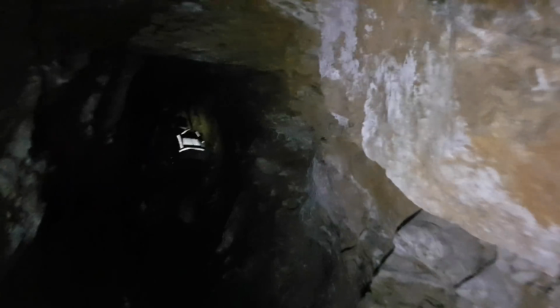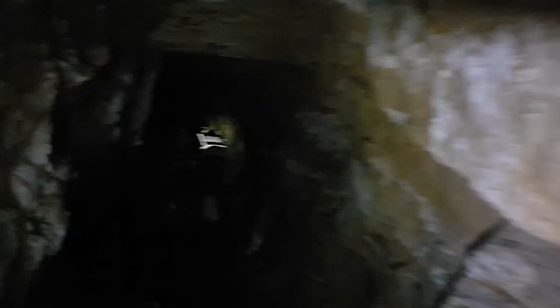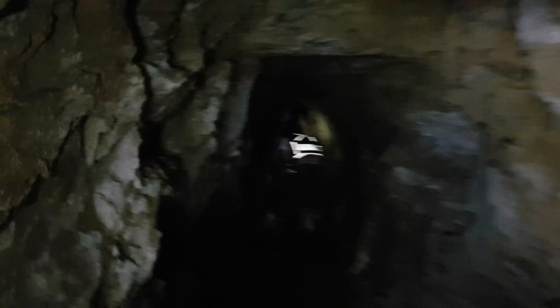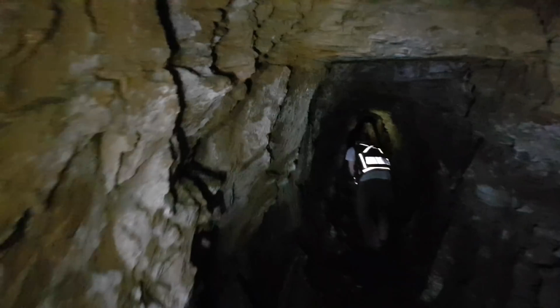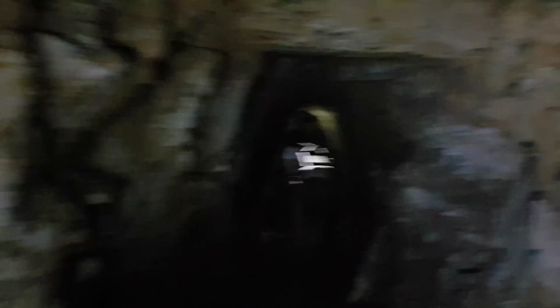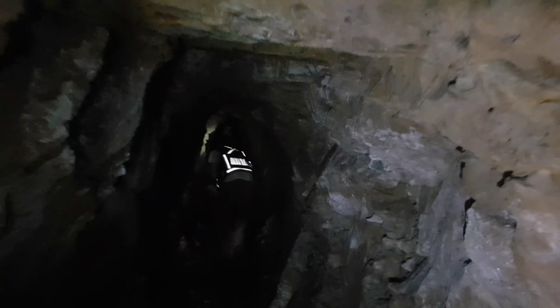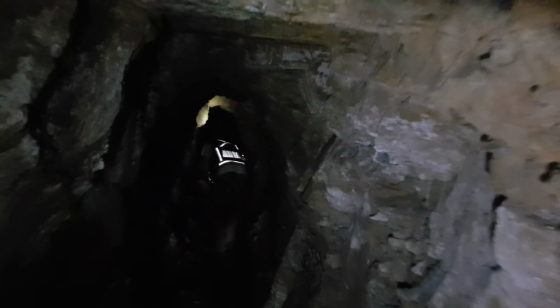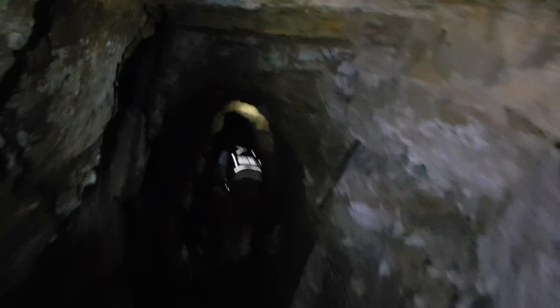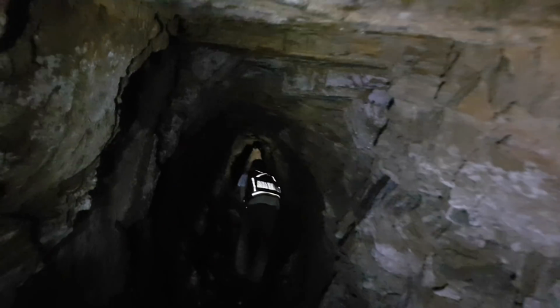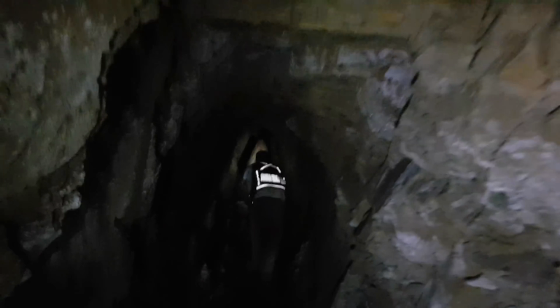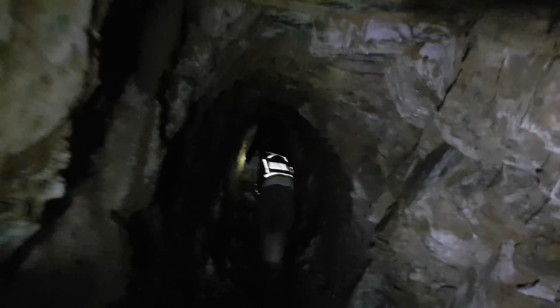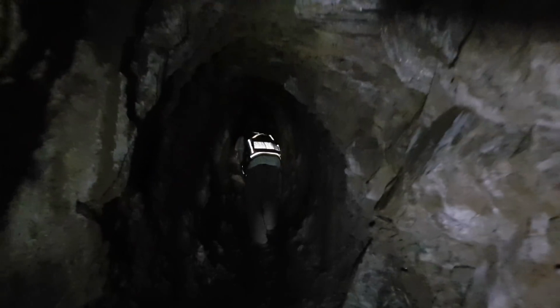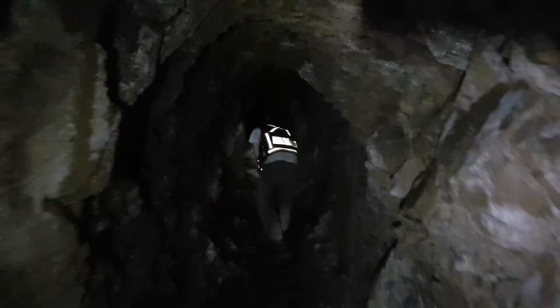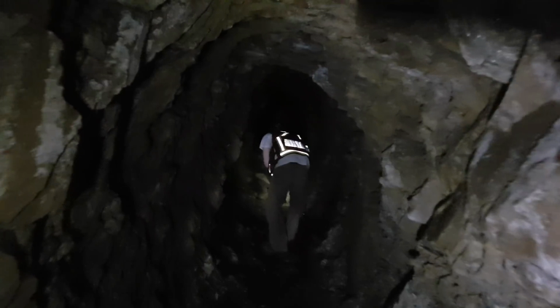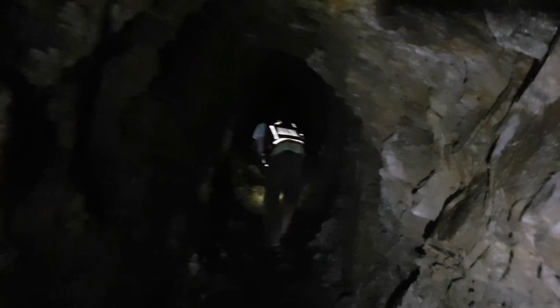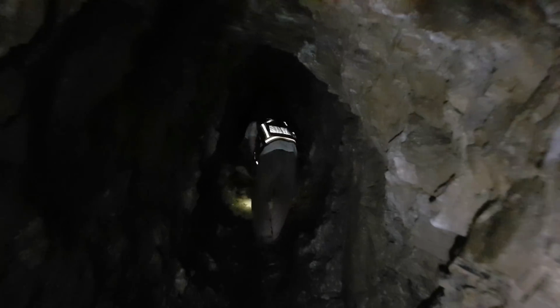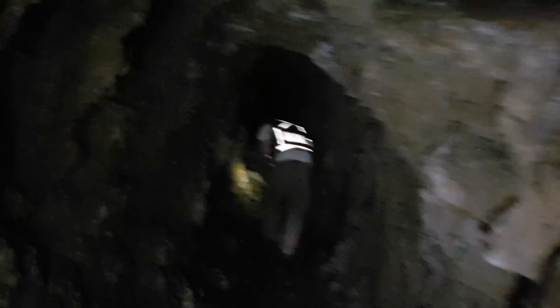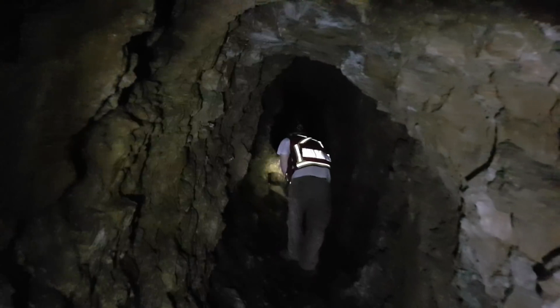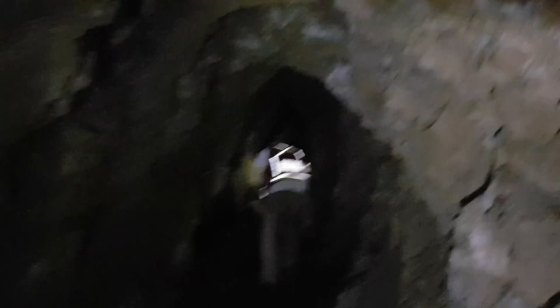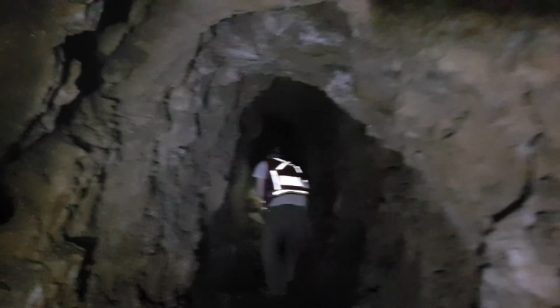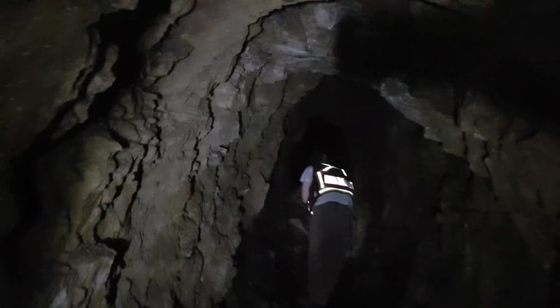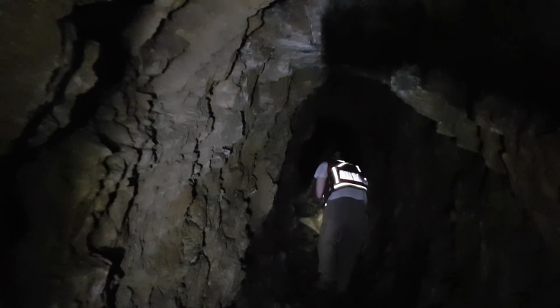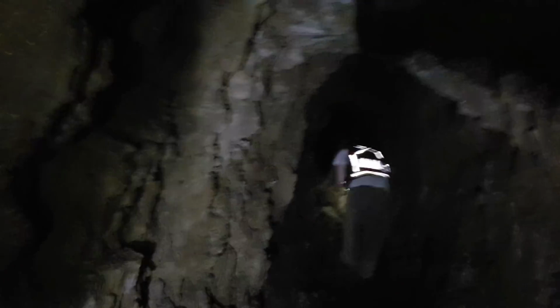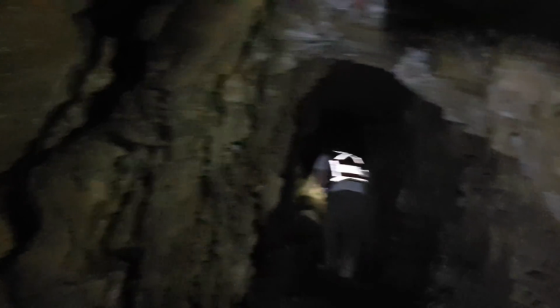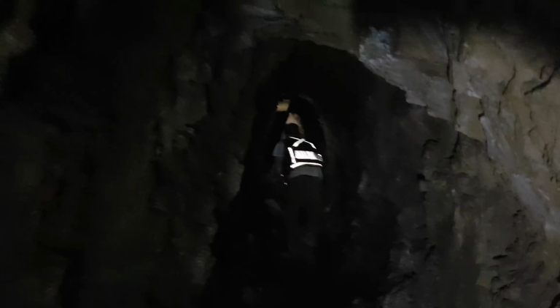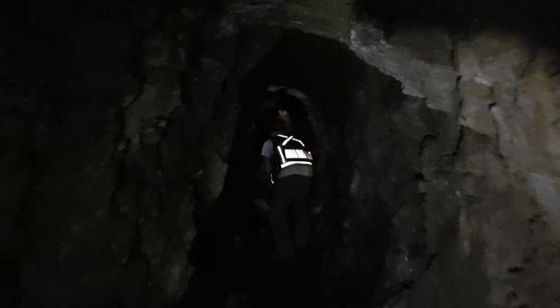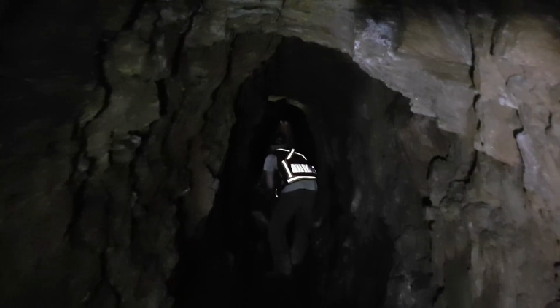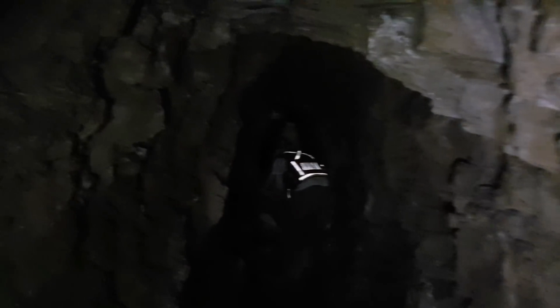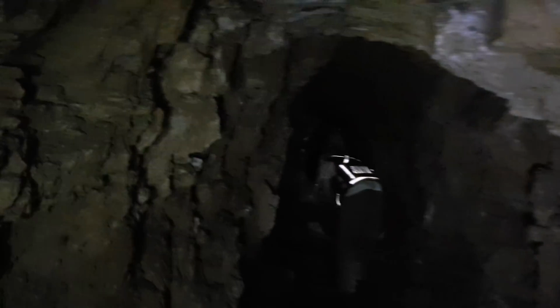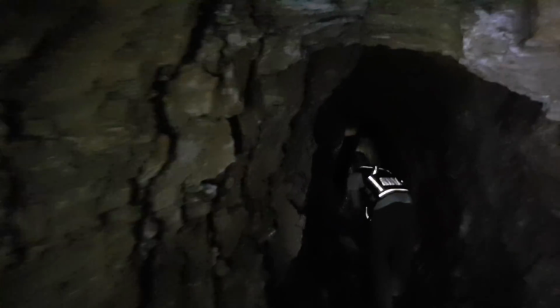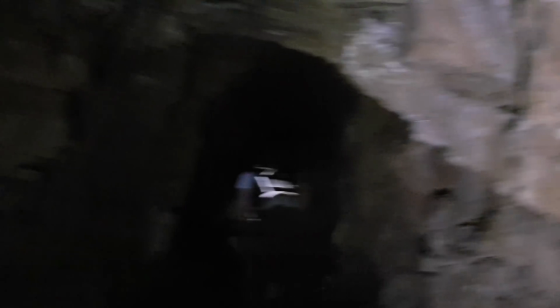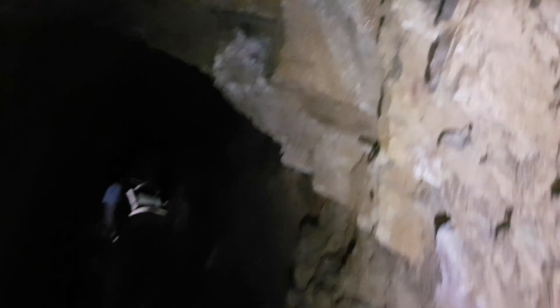It's nice and cold back here. I would say we're about 70 meters in right now.